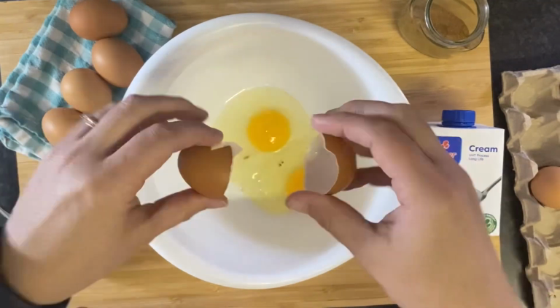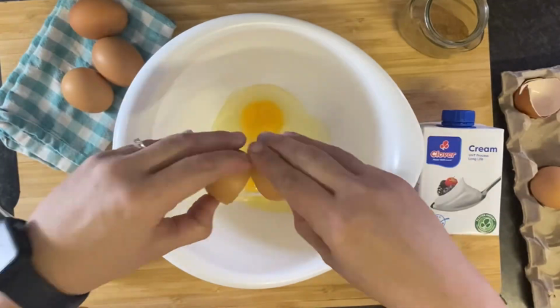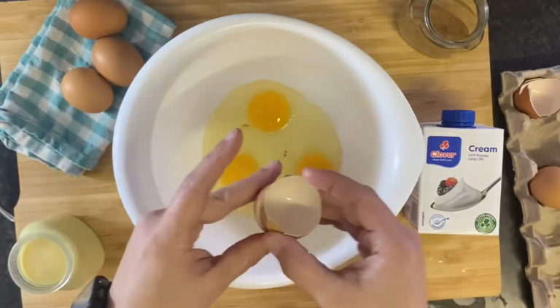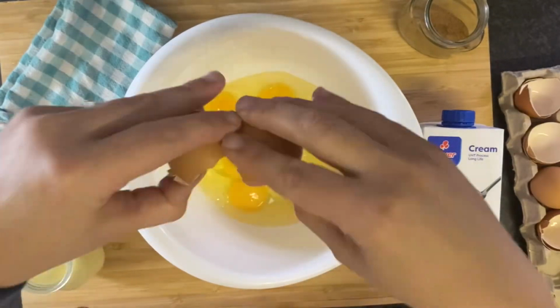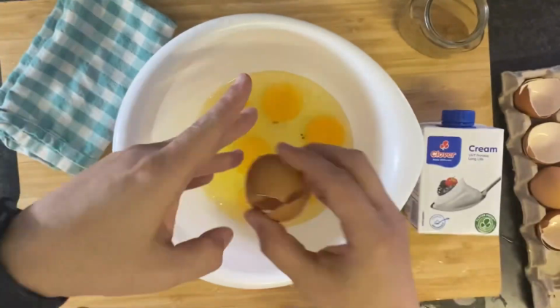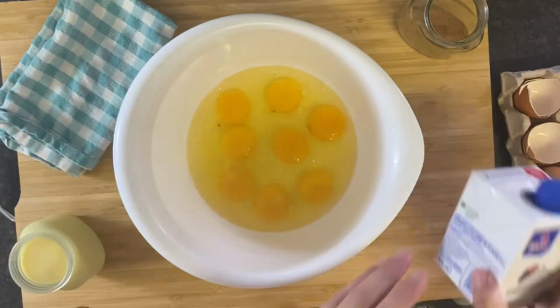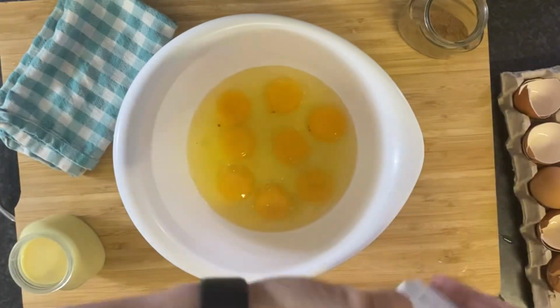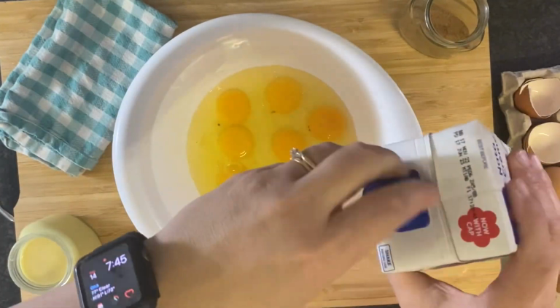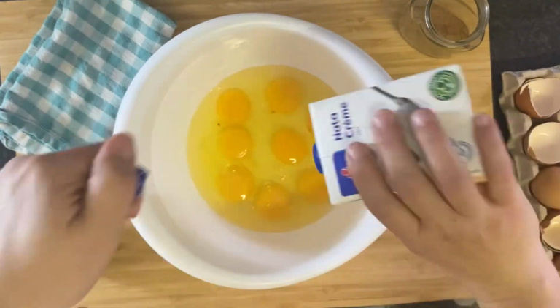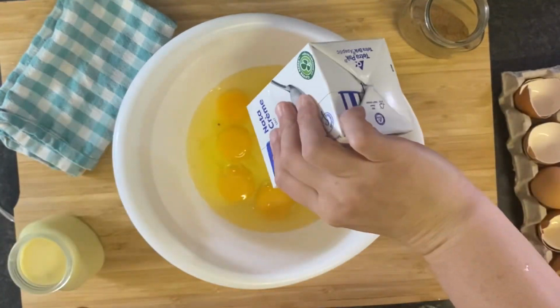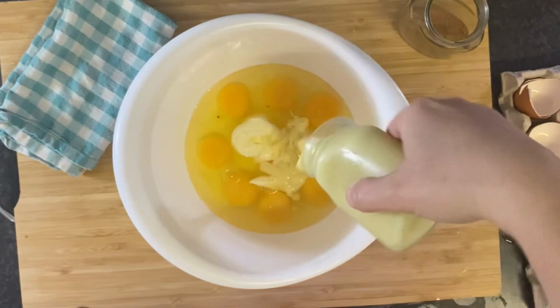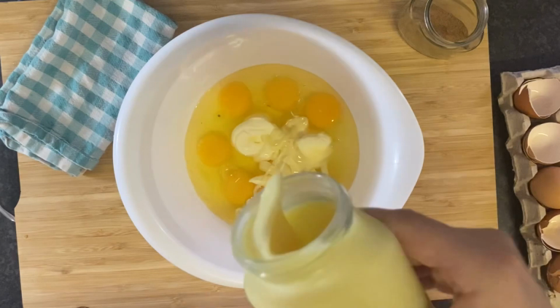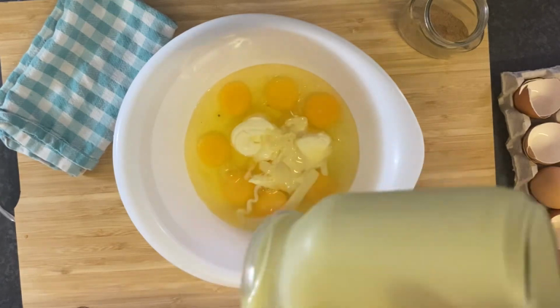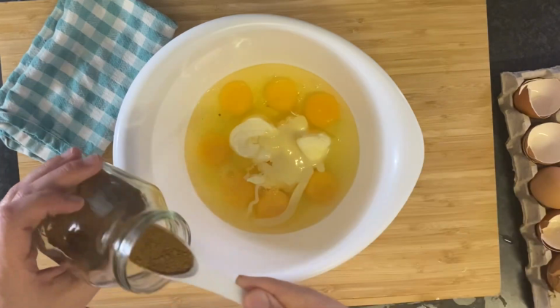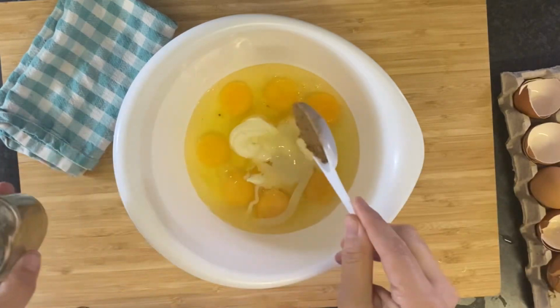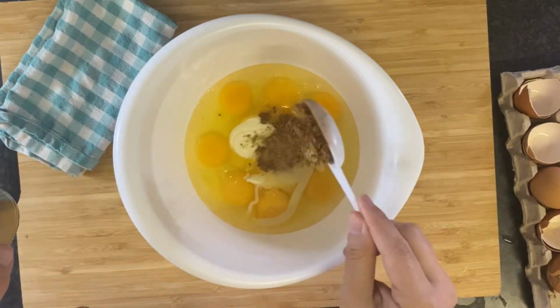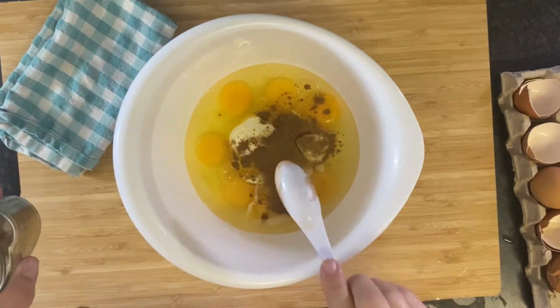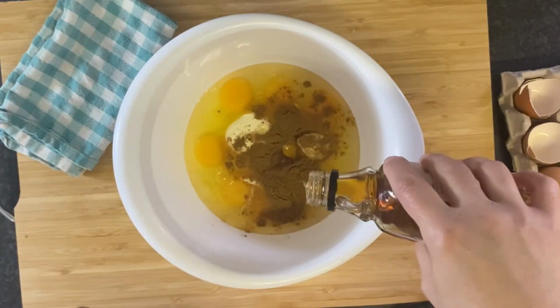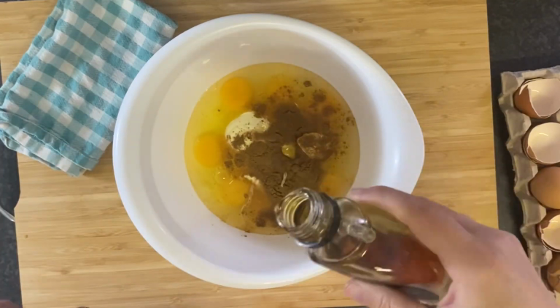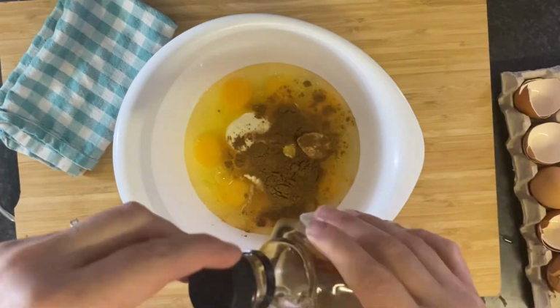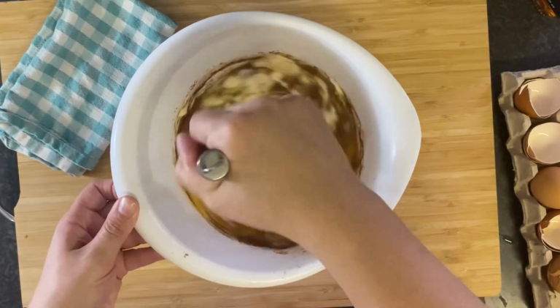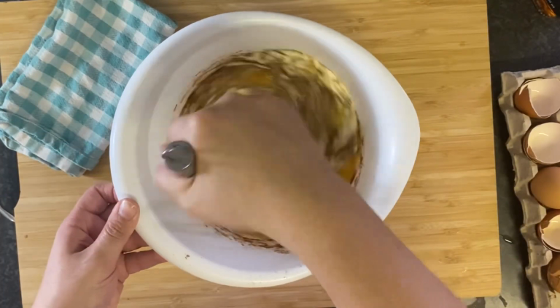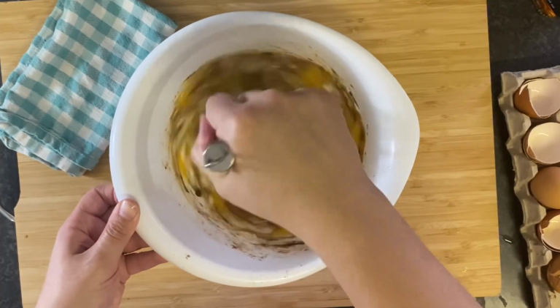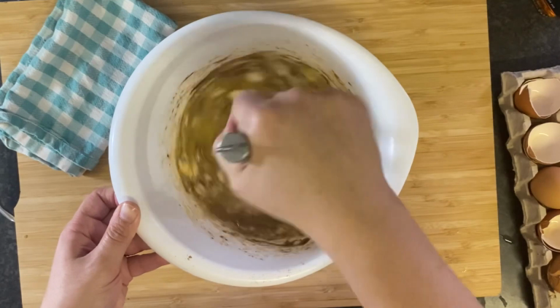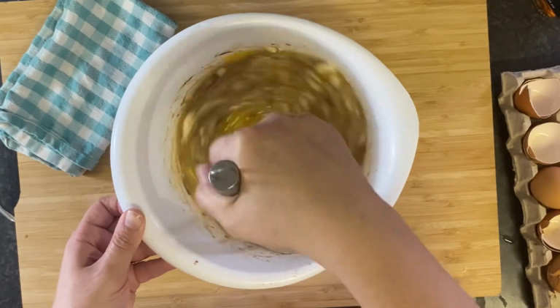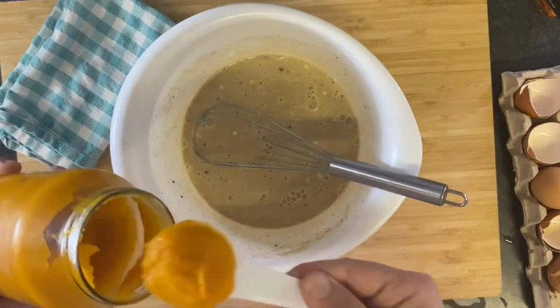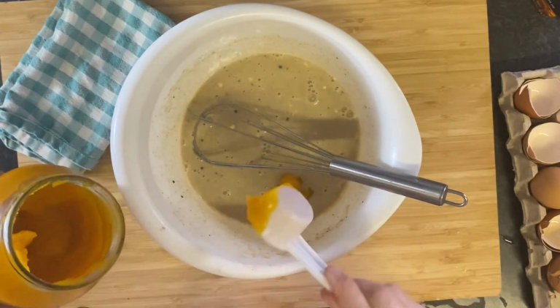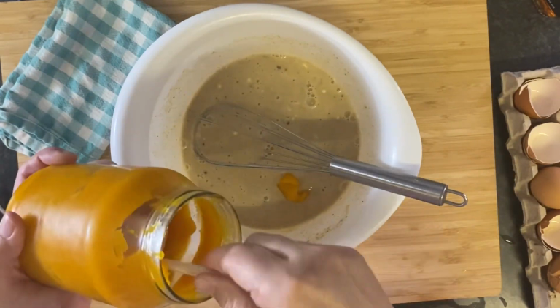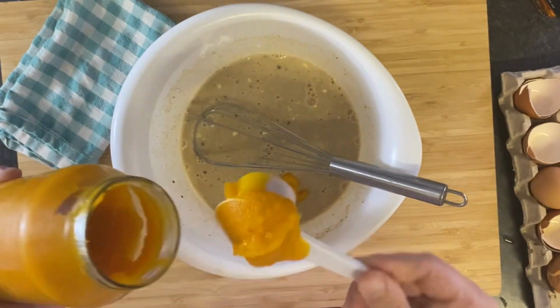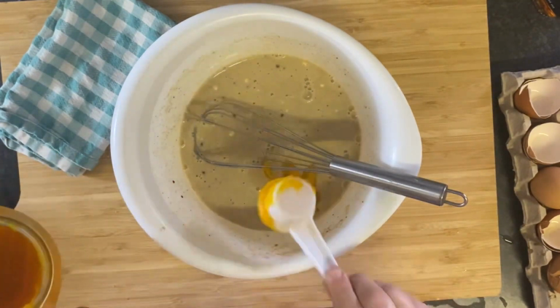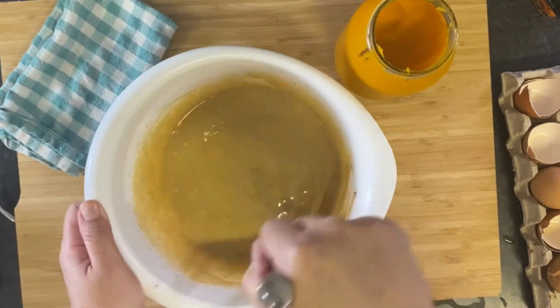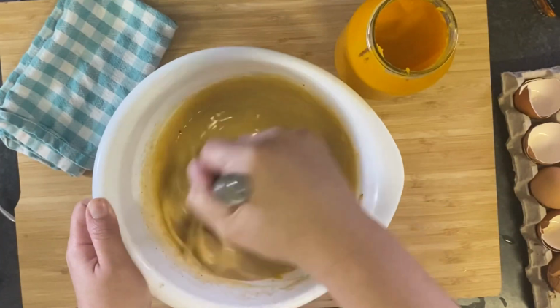To a bowl, add eggs, cream, sweetened condensed milk, pumpkin pie spice, a splash of maple syrup — don't forget the pumpkin like I almost did. Whisk all of that together and pour it over your bread.